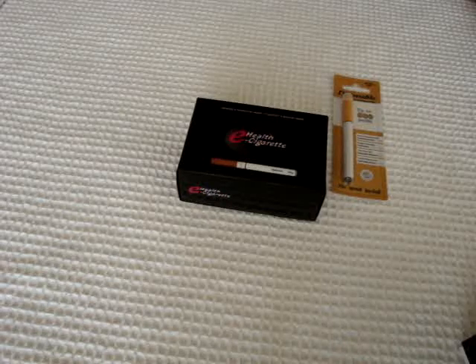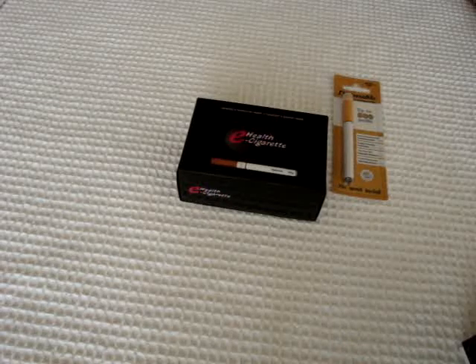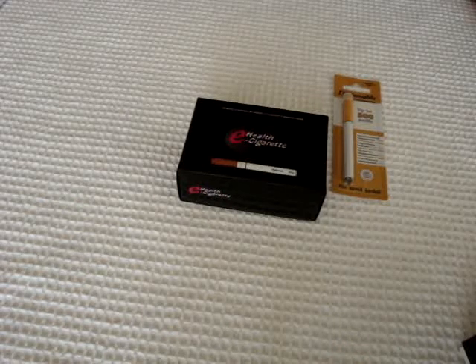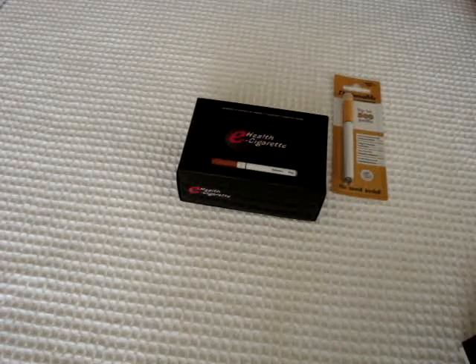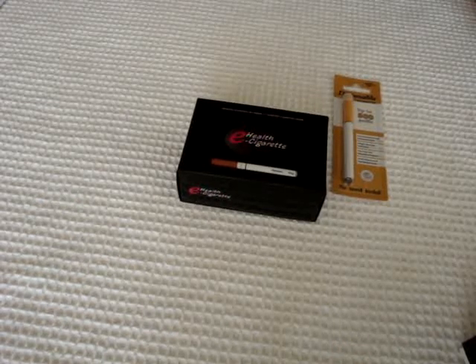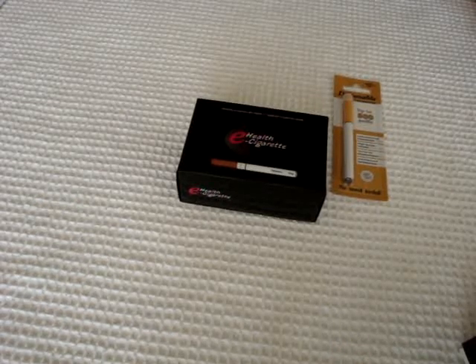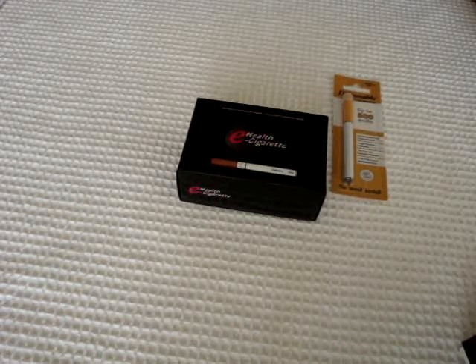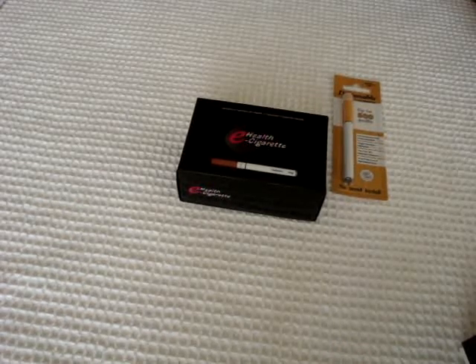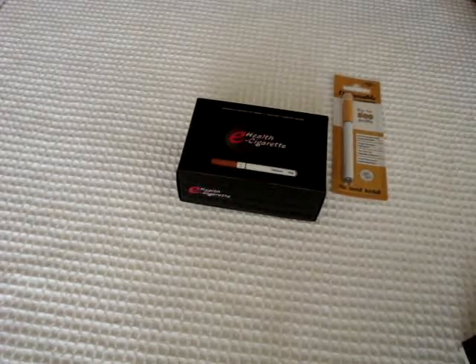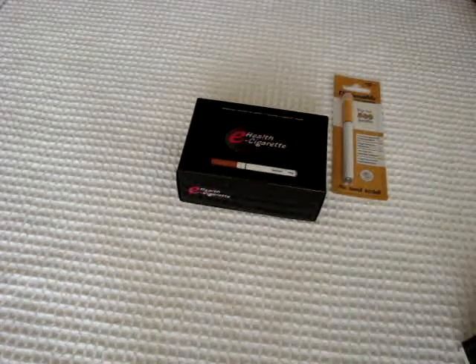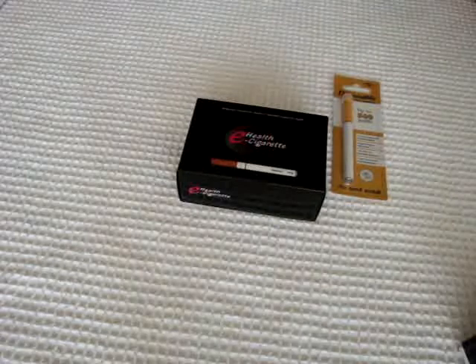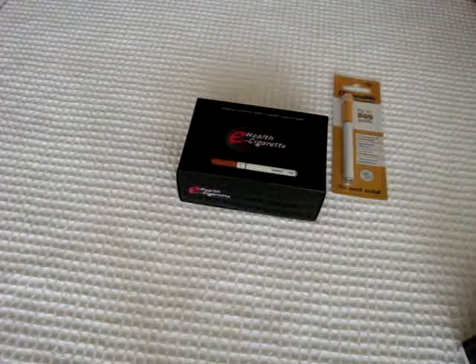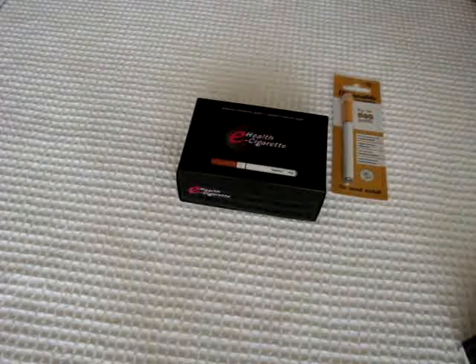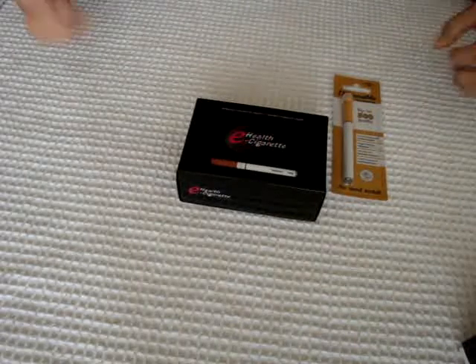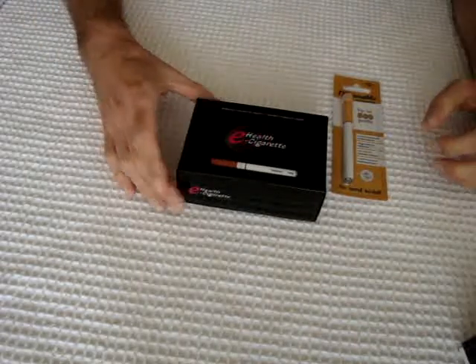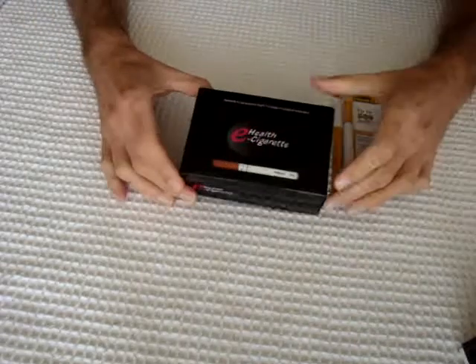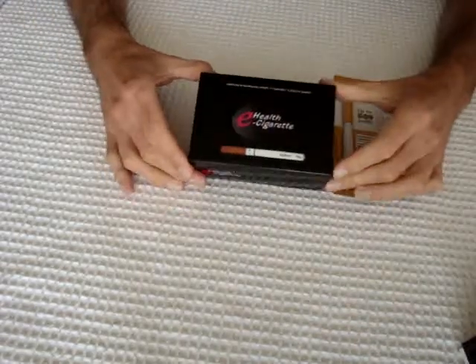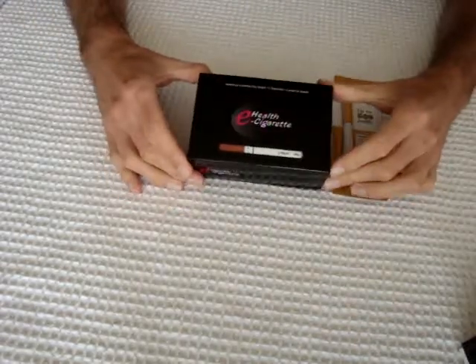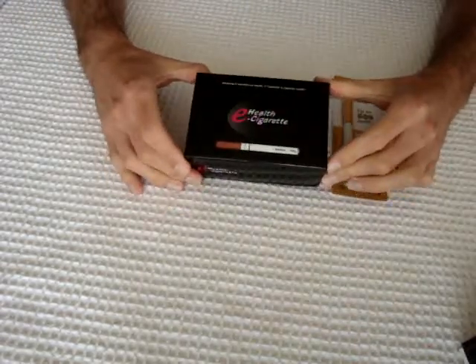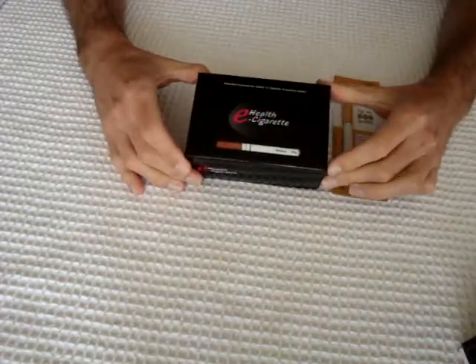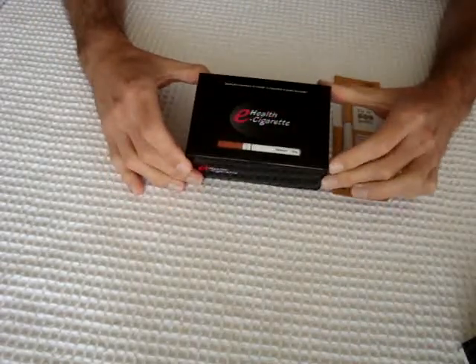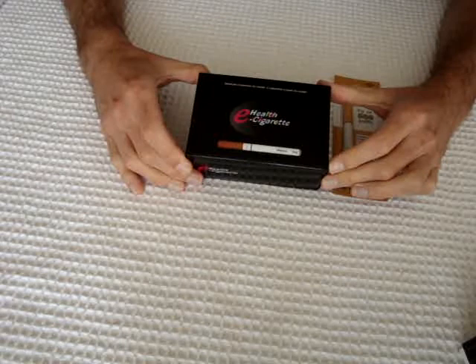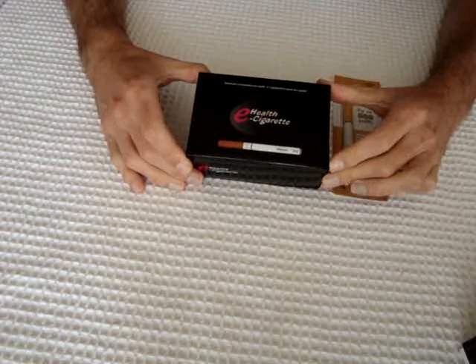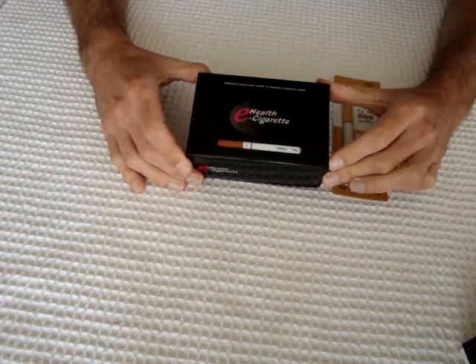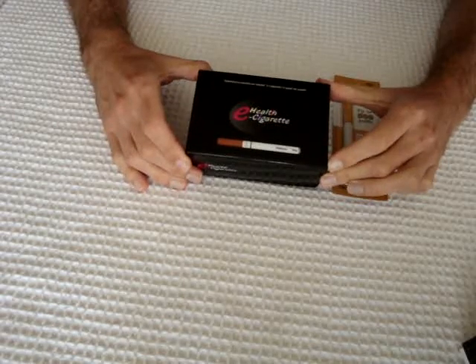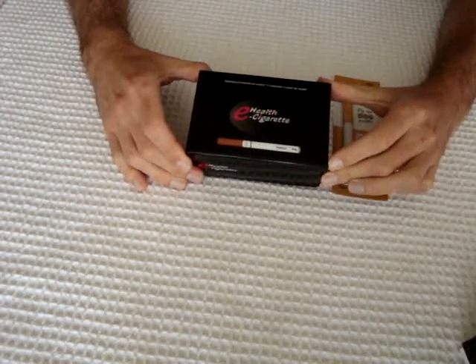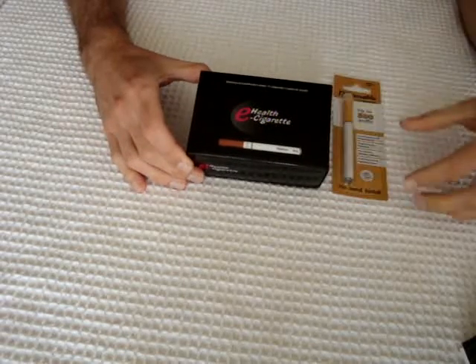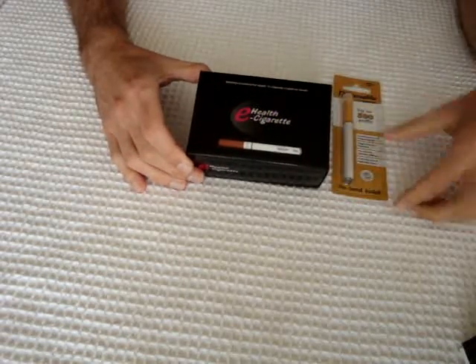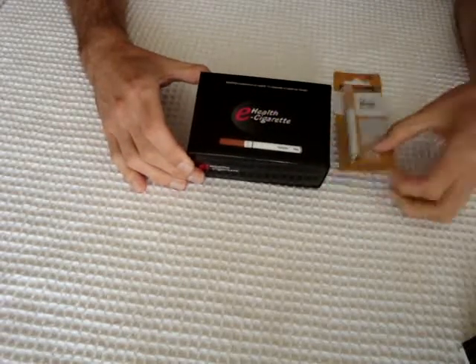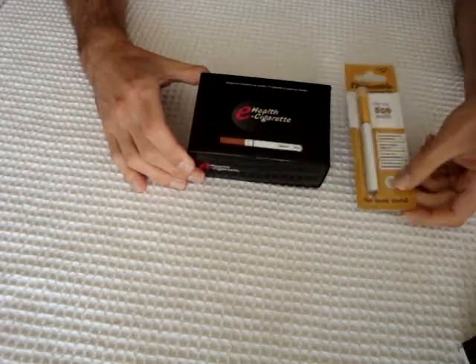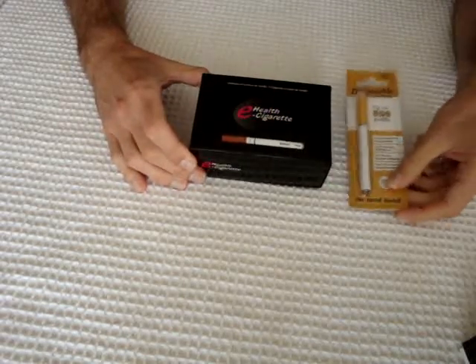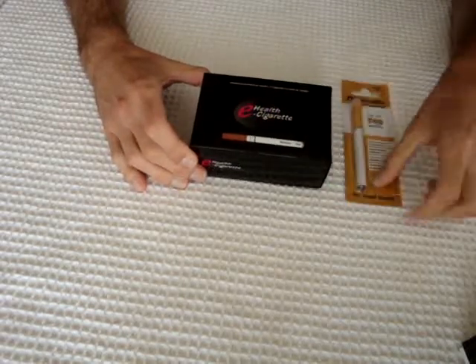Welcome to e-ciggy.com.au, your favourite Australian online e-cigarette website. I'm going to show you the Black Dragon model of the e-cigarette. This is the starter kit and it comes in this box with the e-cigarette disposable.